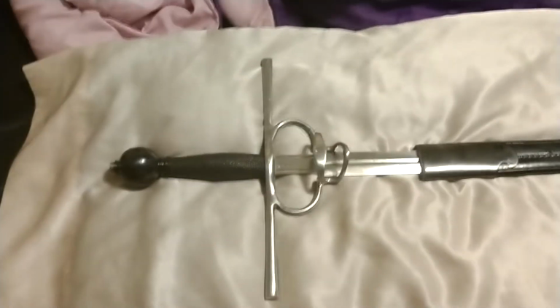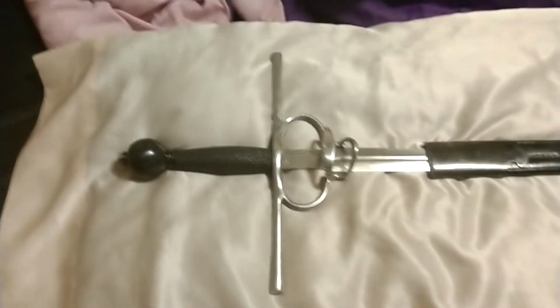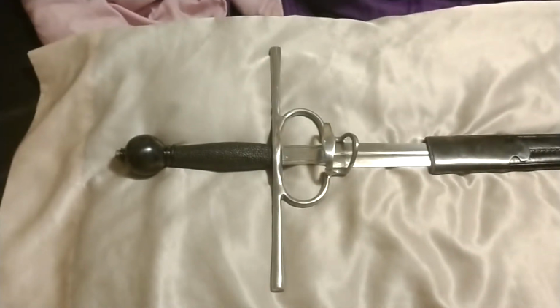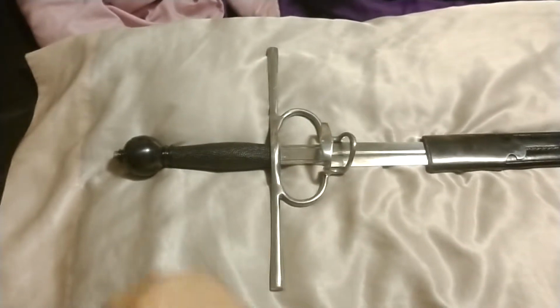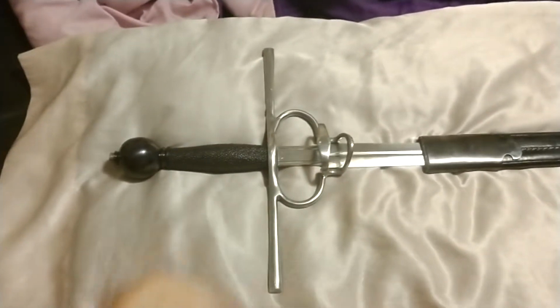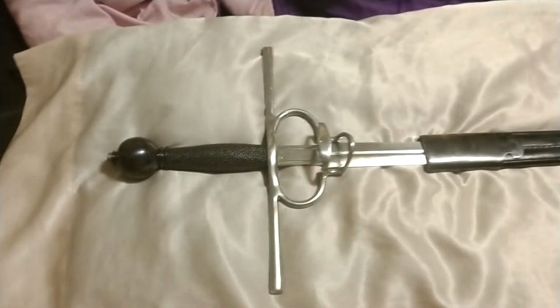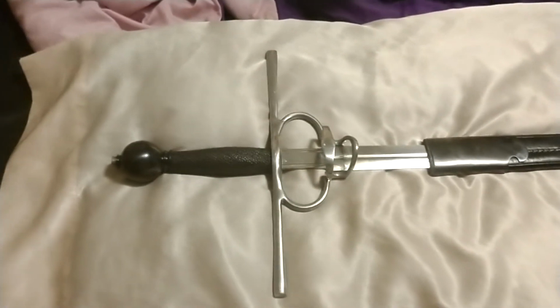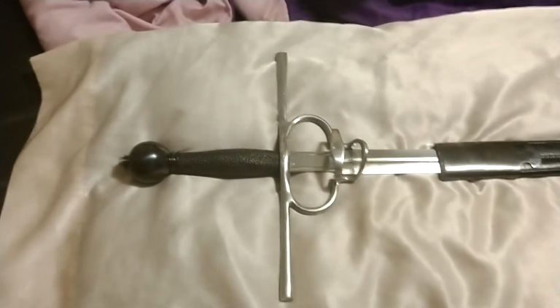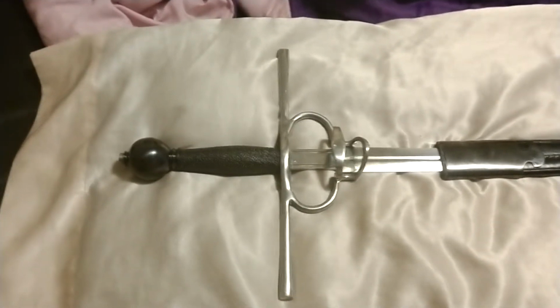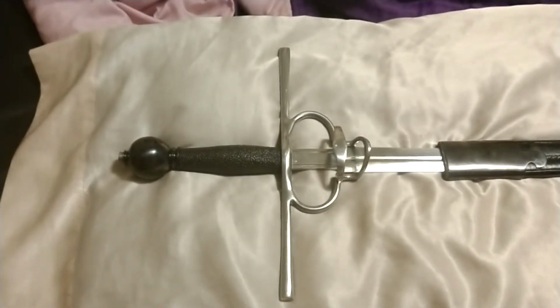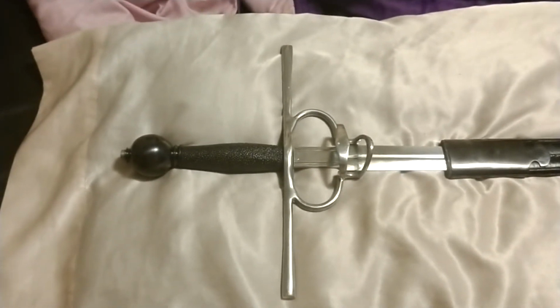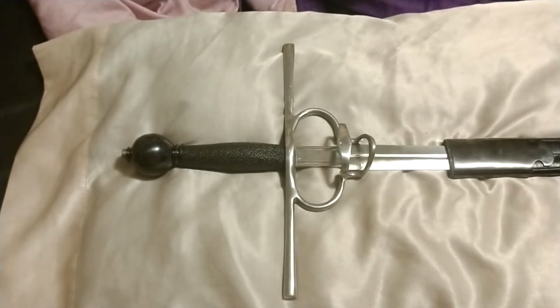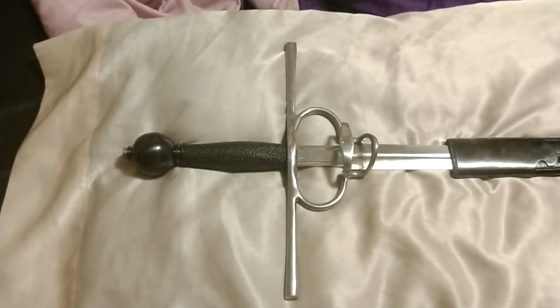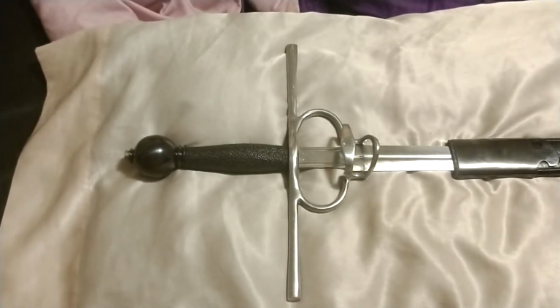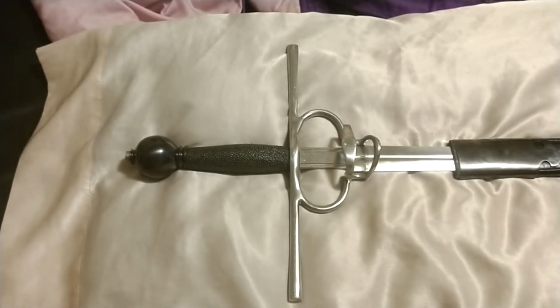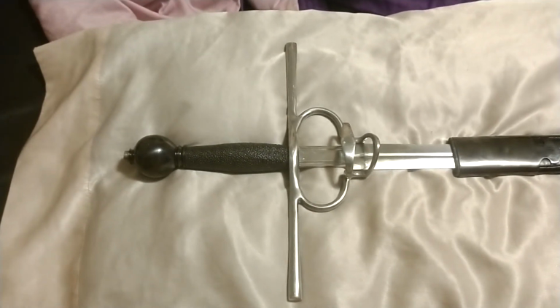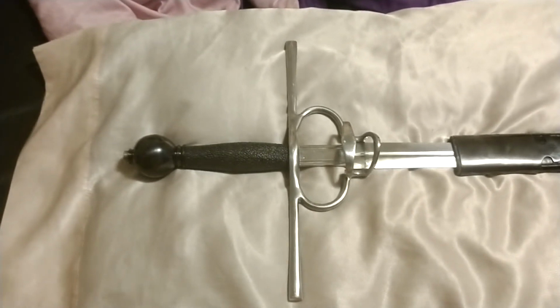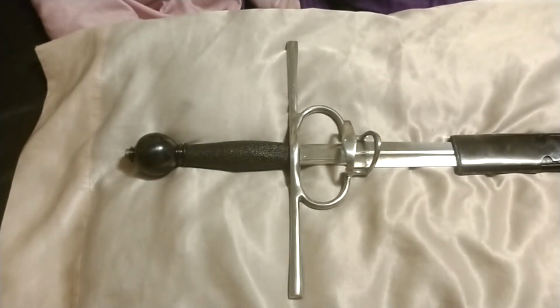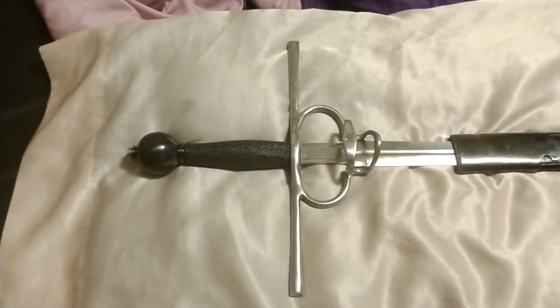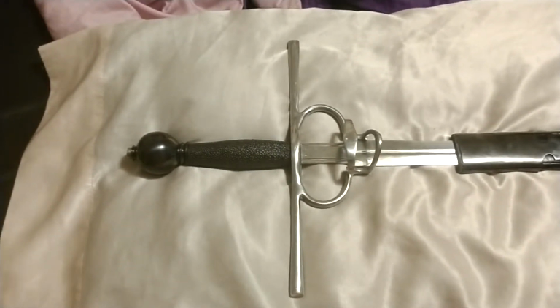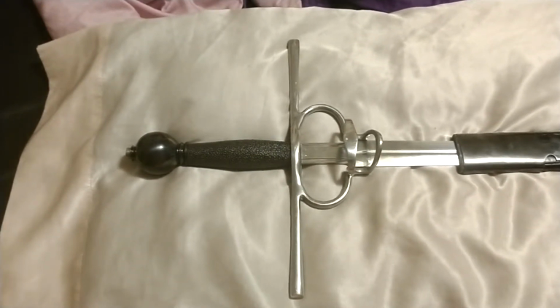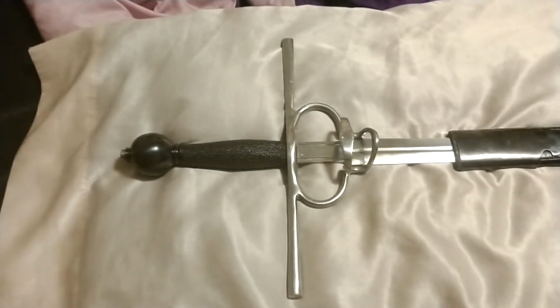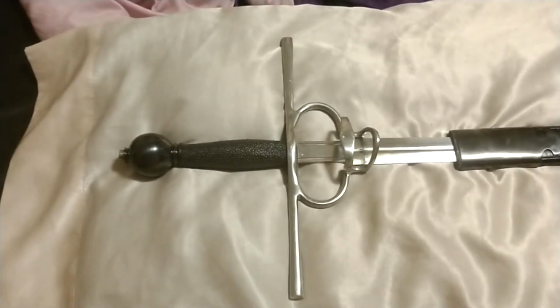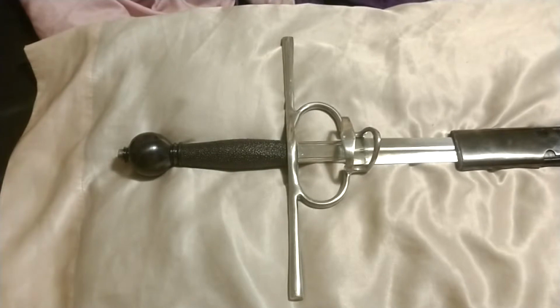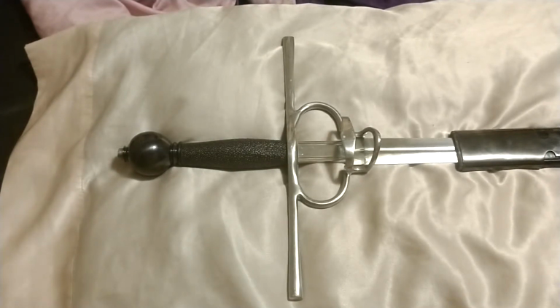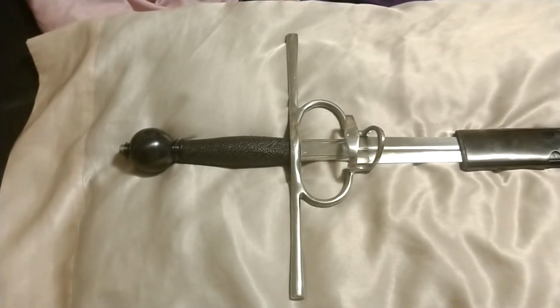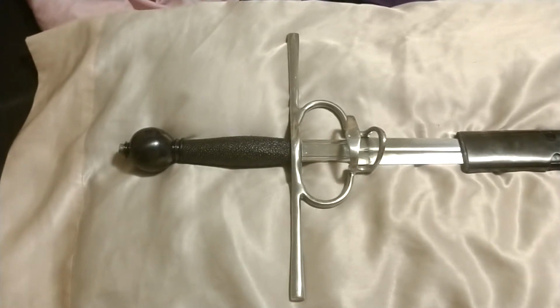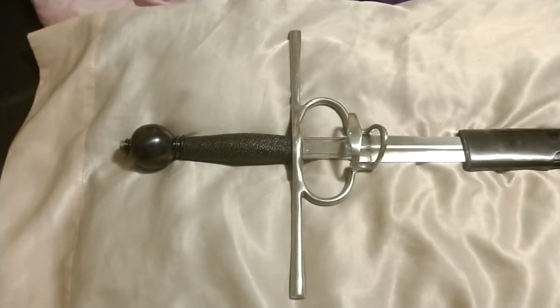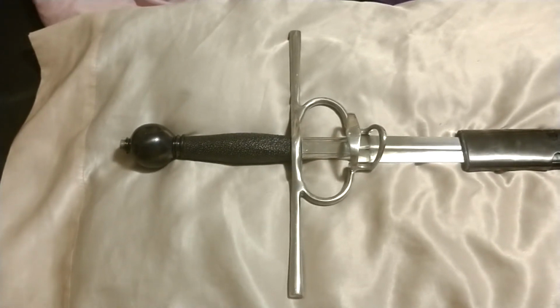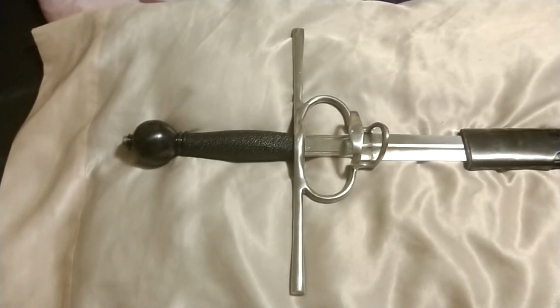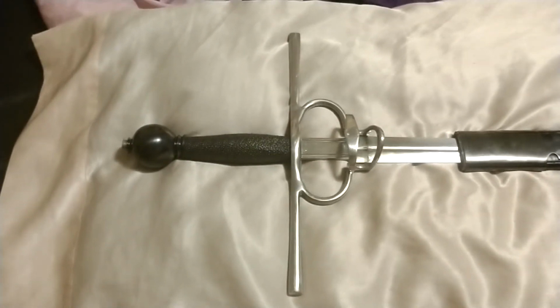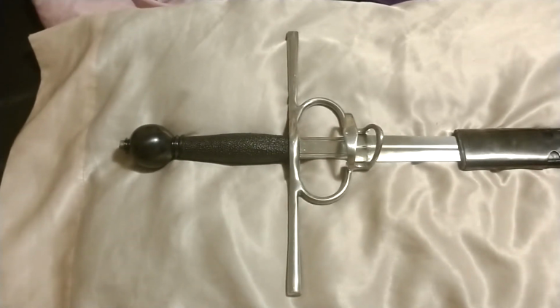So here we are looking at the side sword I got. Proto-rapier, perhaps. I'm not sure if I'd call it an early rapier or a side sword for sure, but since the blade is a fairly wide cutting blade, I'm going to go with side sword.